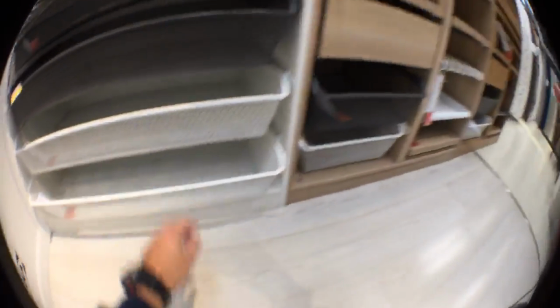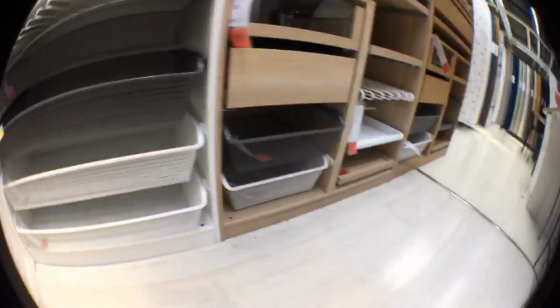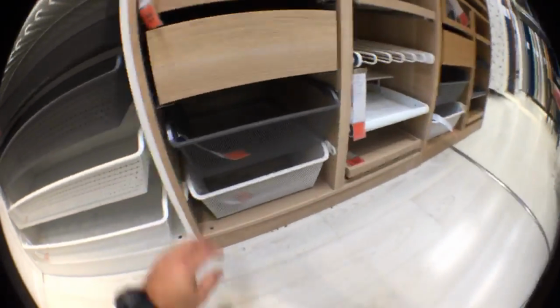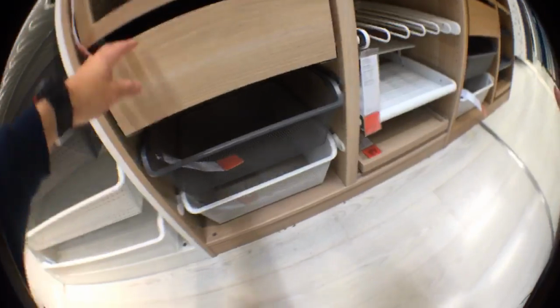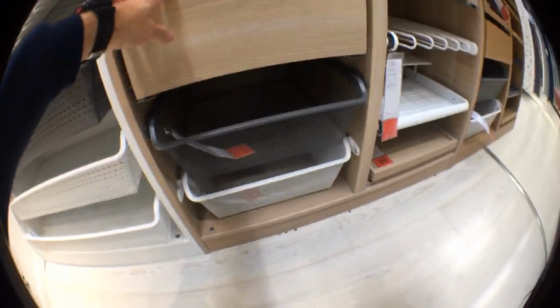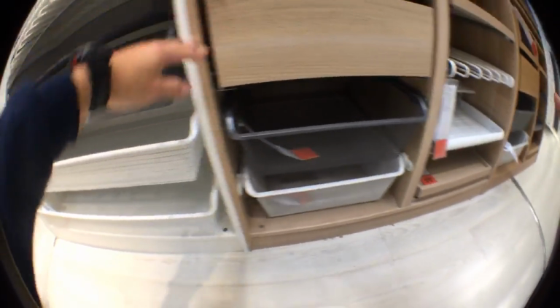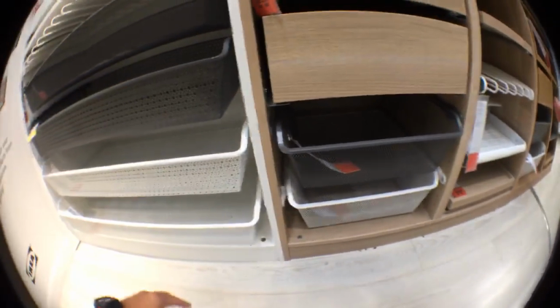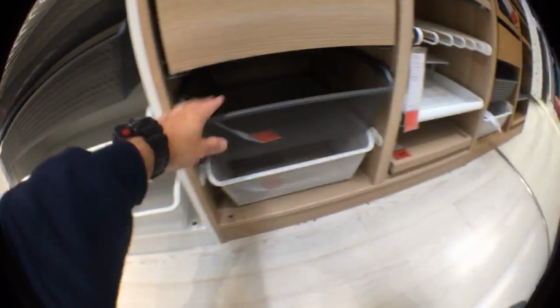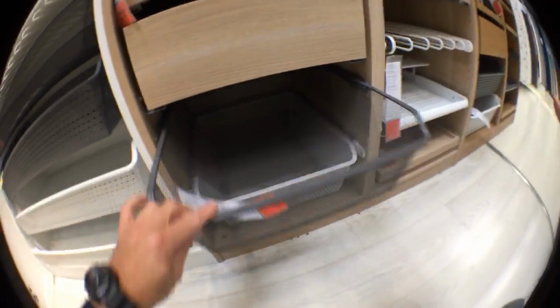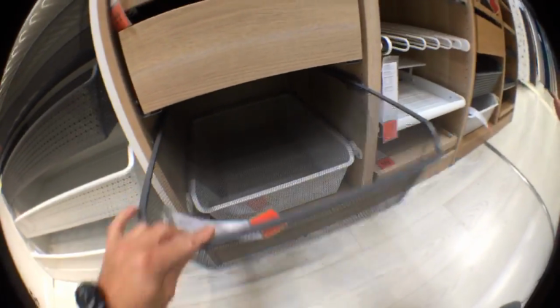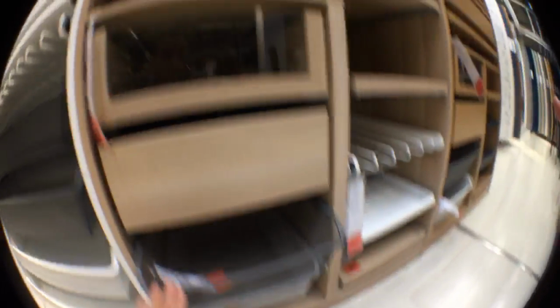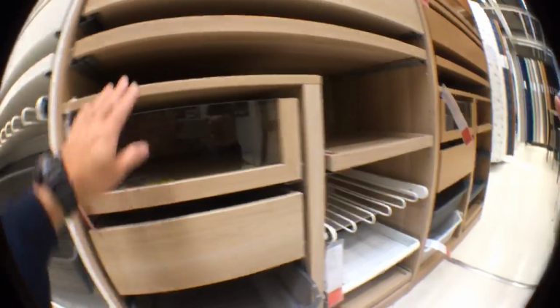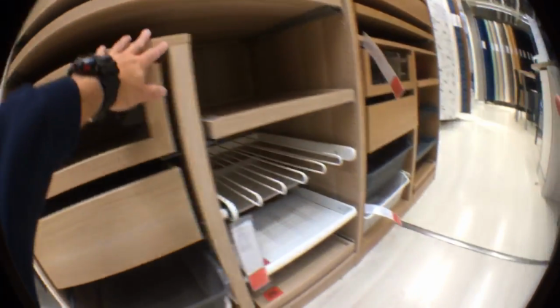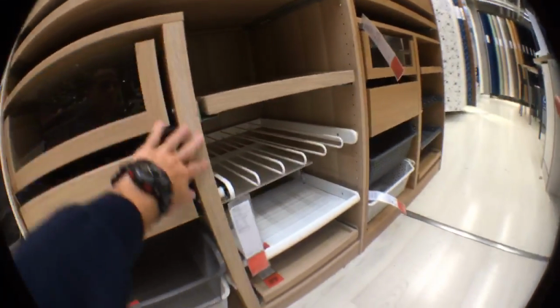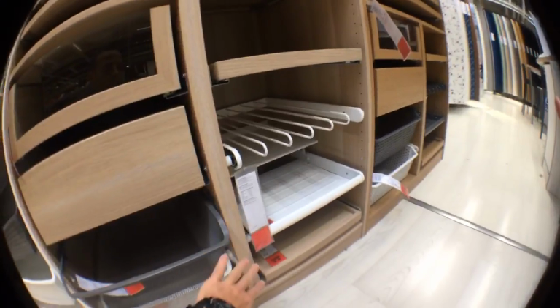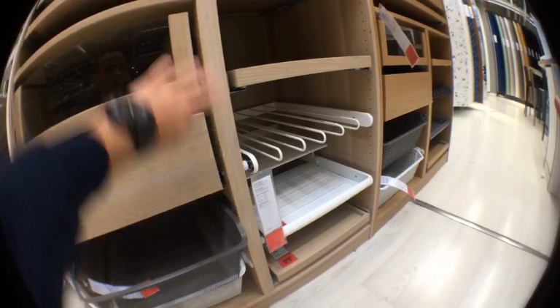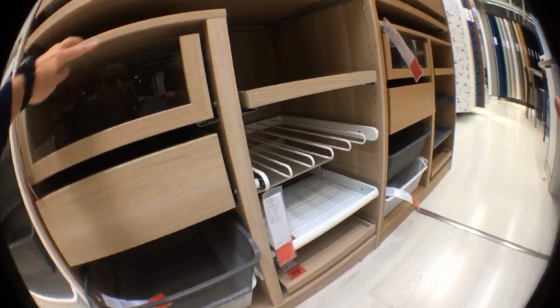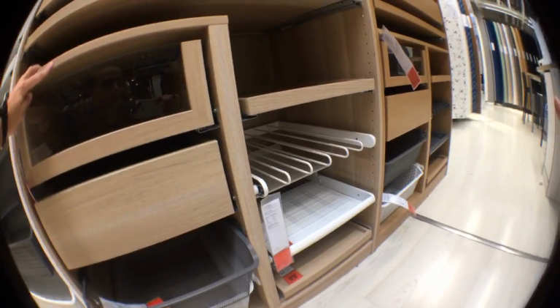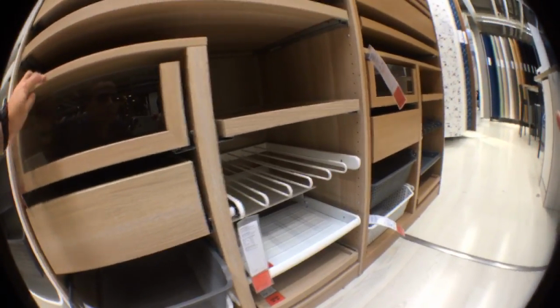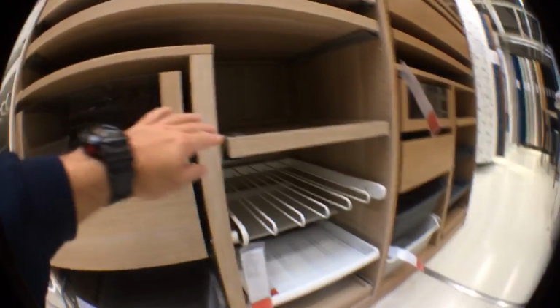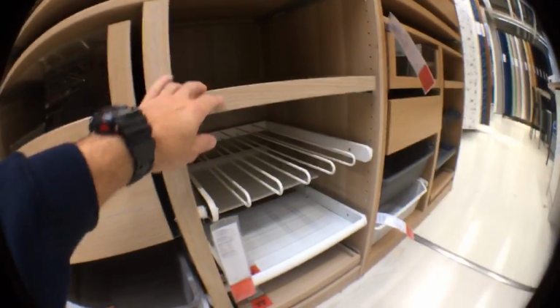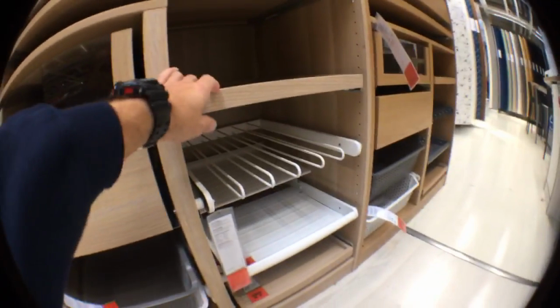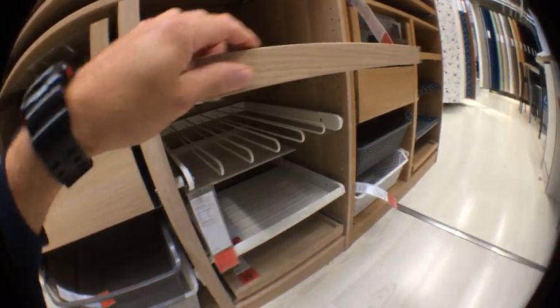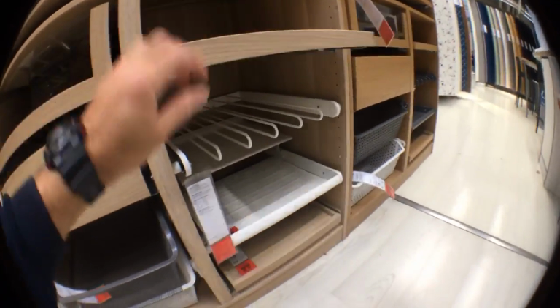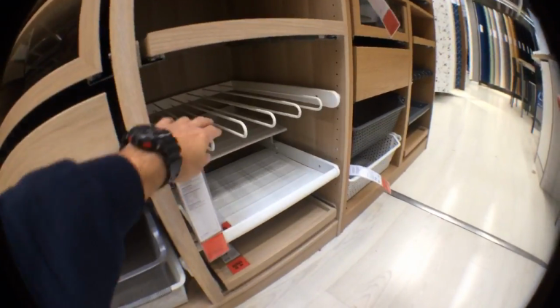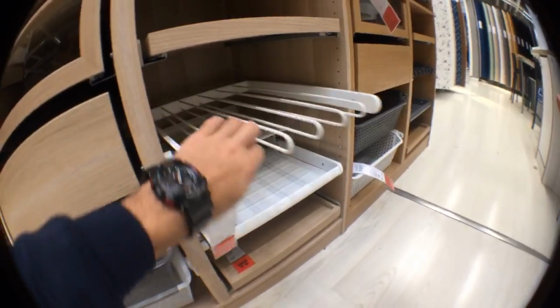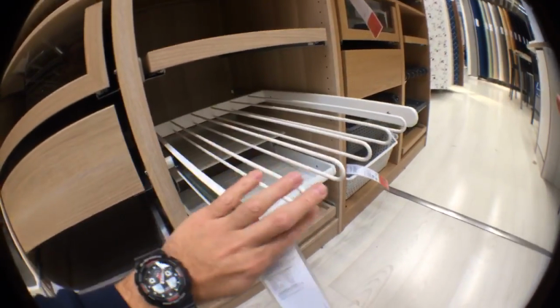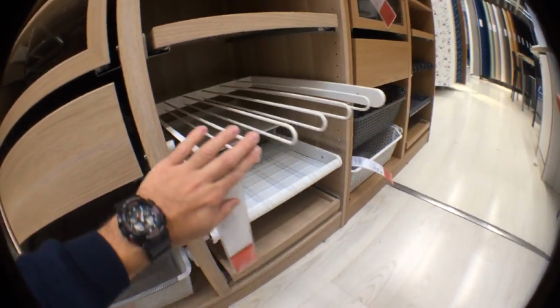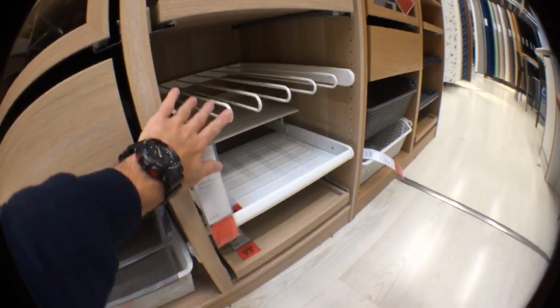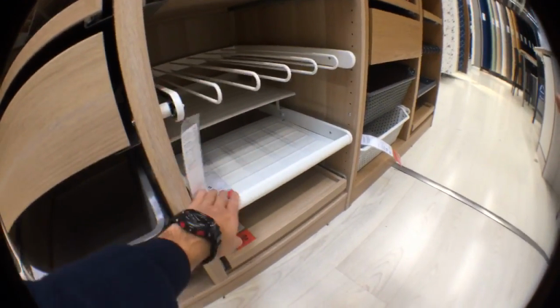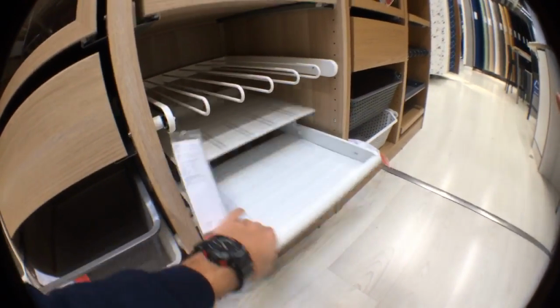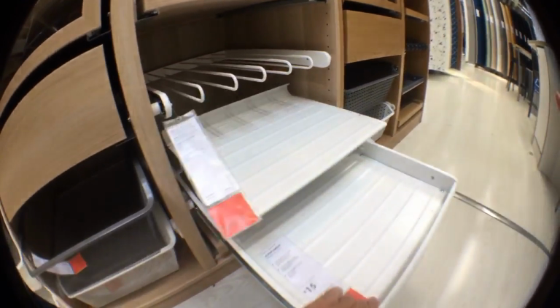In a small wardrobe, you can have exactly the same features just in a smaller size. You can have a divider to divide the wardrobe into two parts, a pullout tray, a small trousers hanger, and a shoe tray.